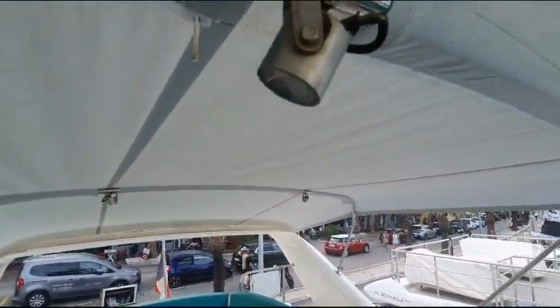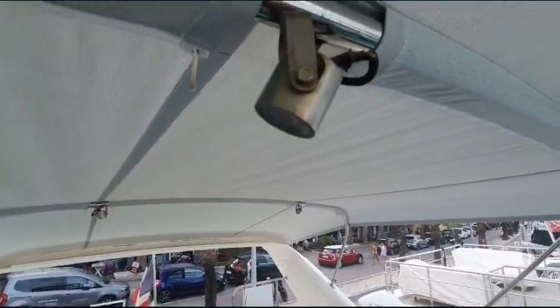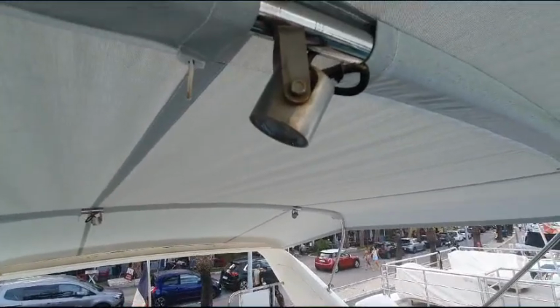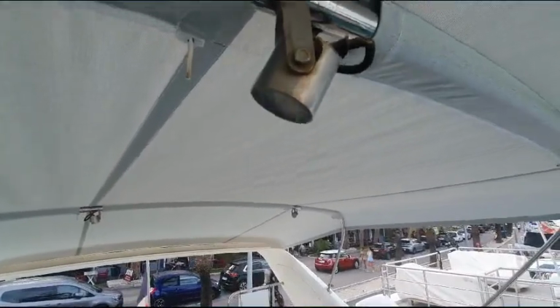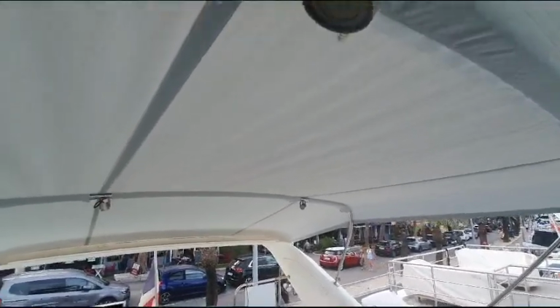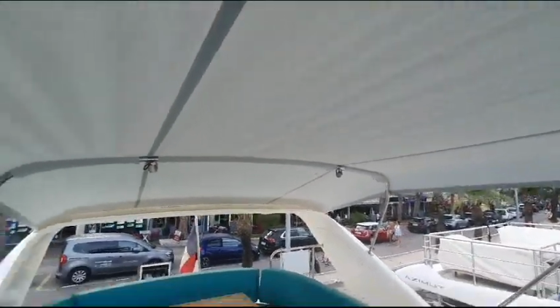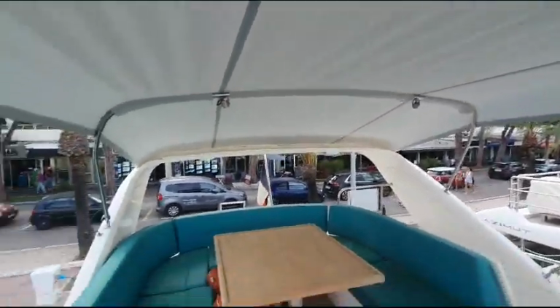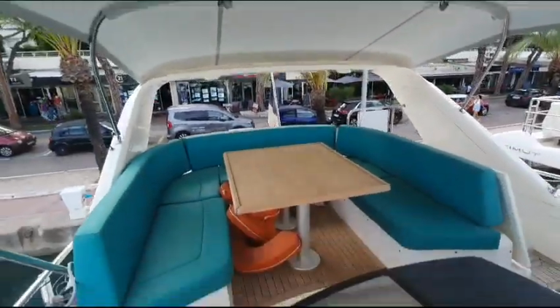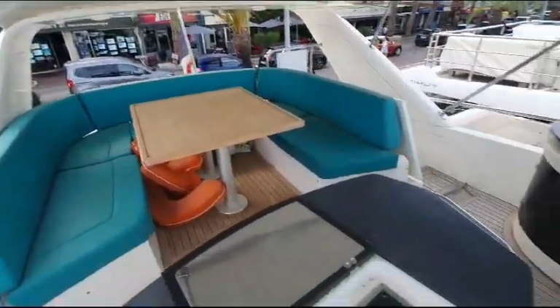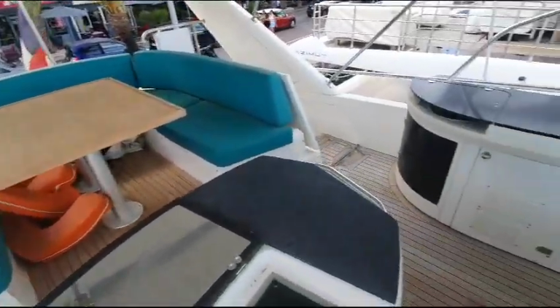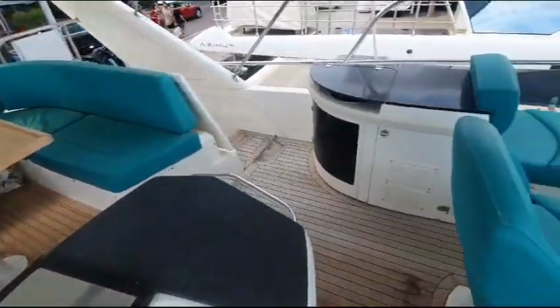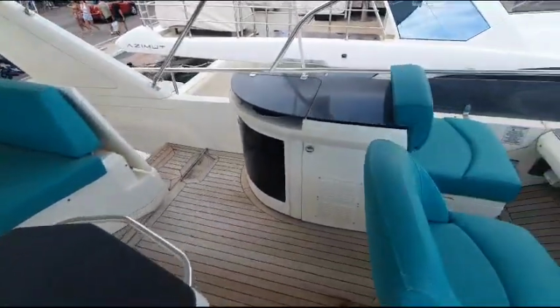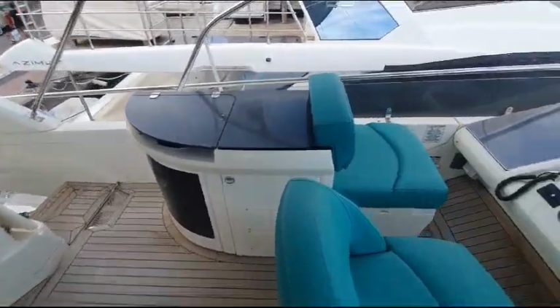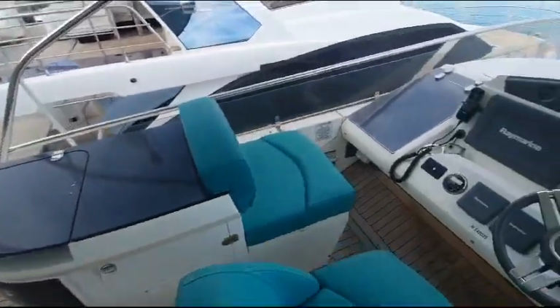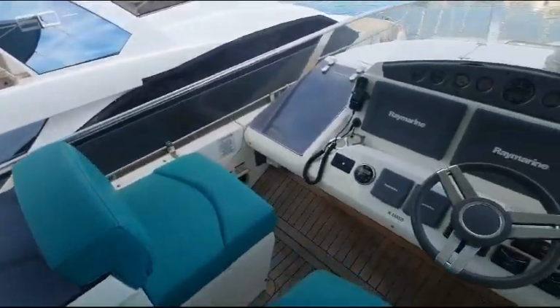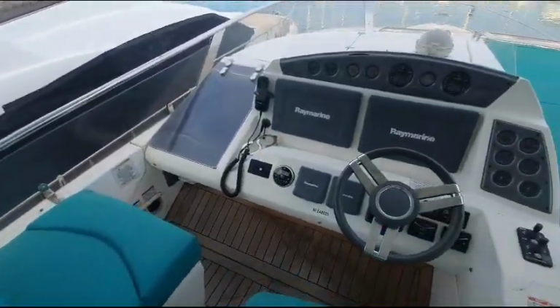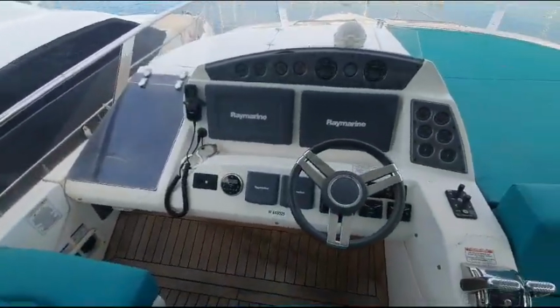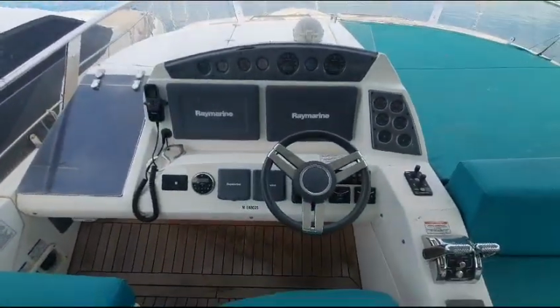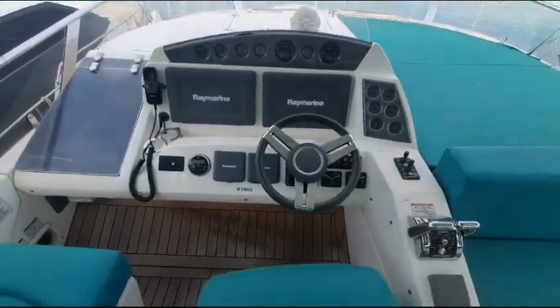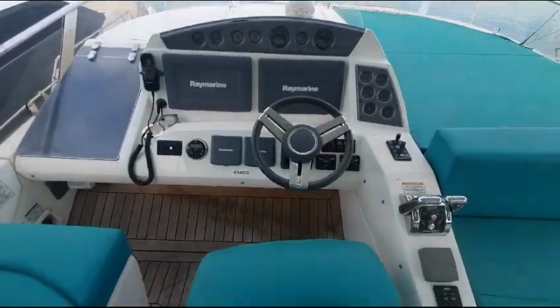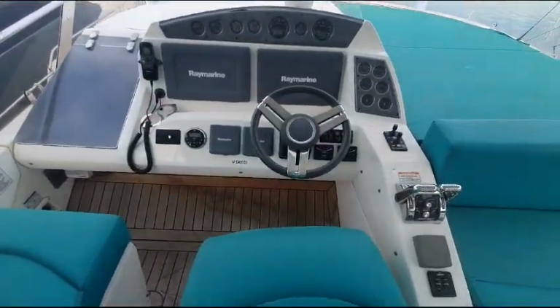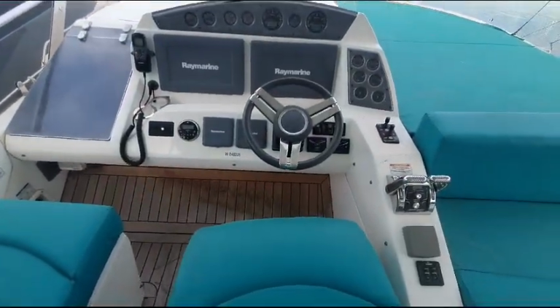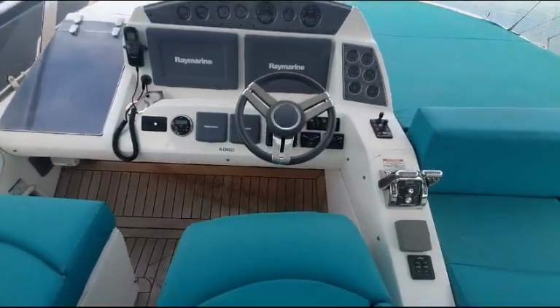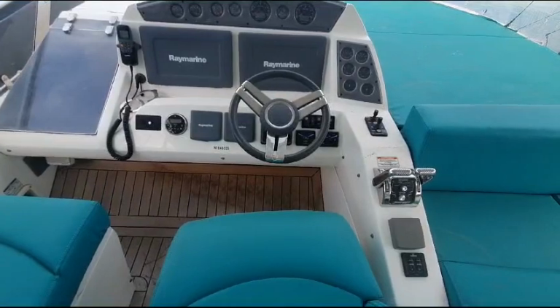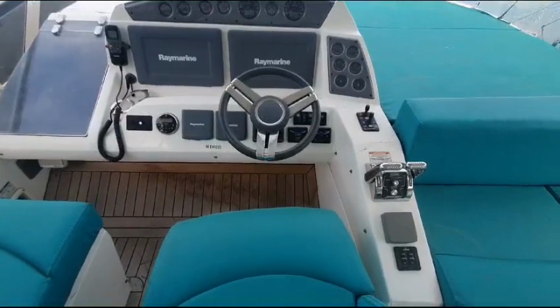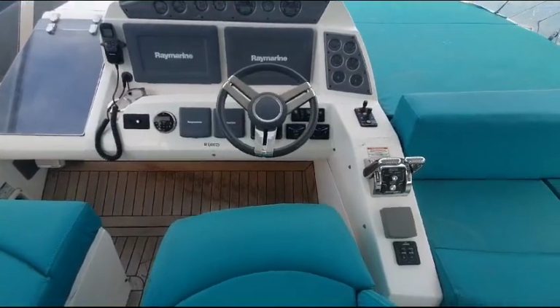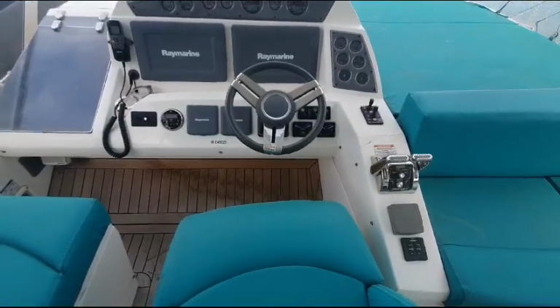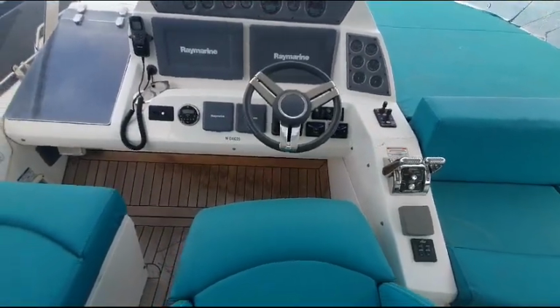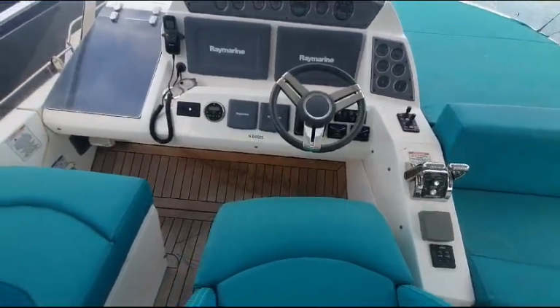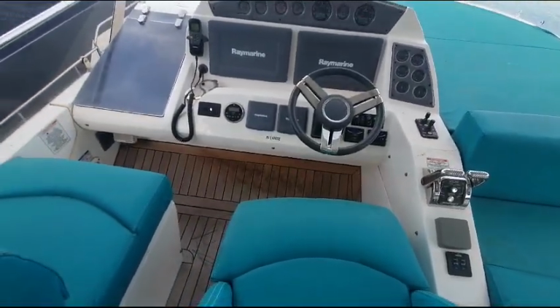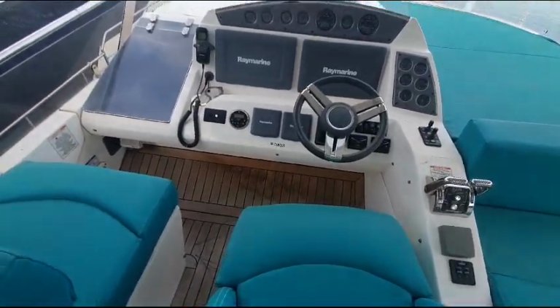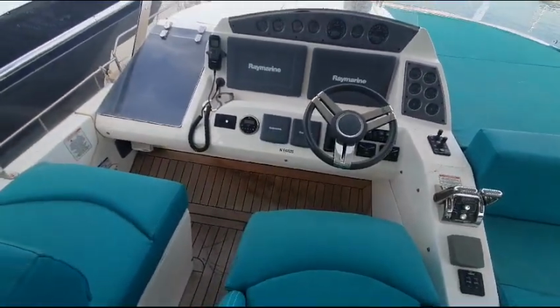The bimini has little stainless steel spotlights, twin Raymarine screens, bow and stern thruster controls — a pretty comprehensive helm.